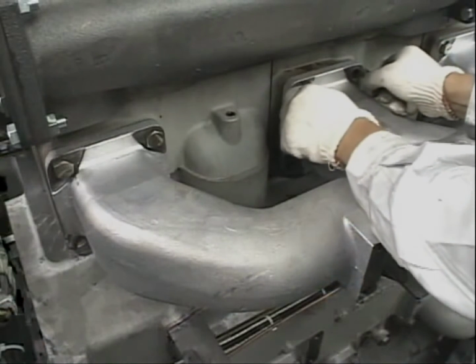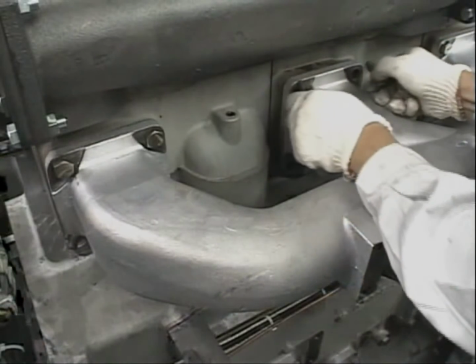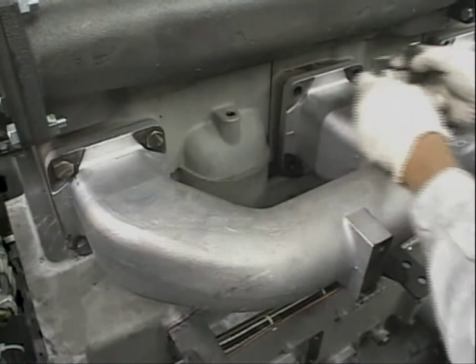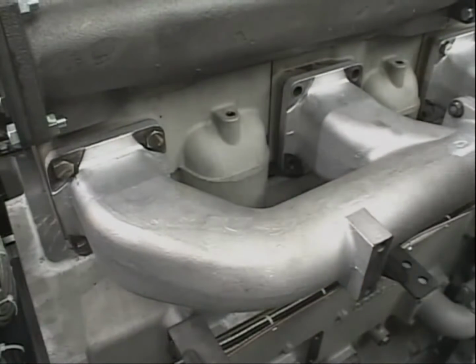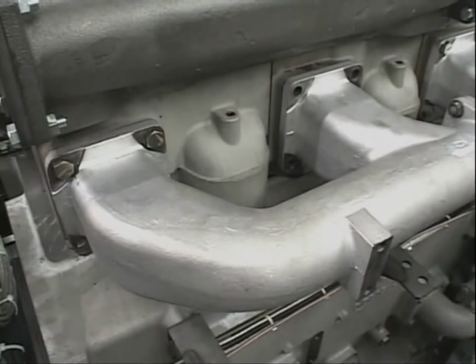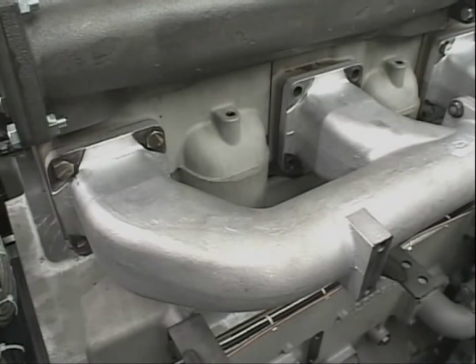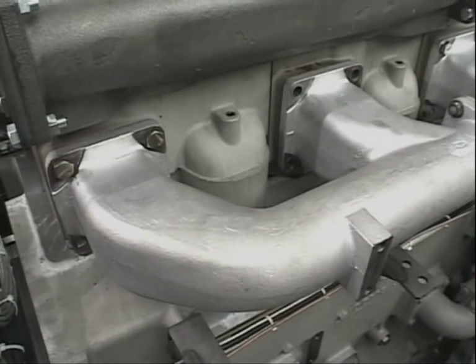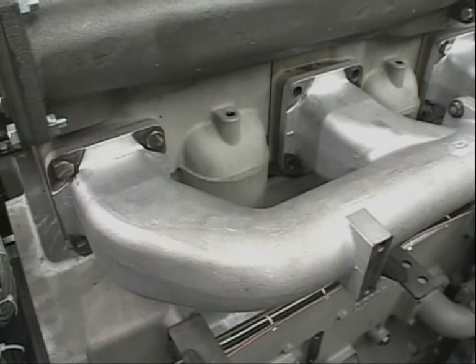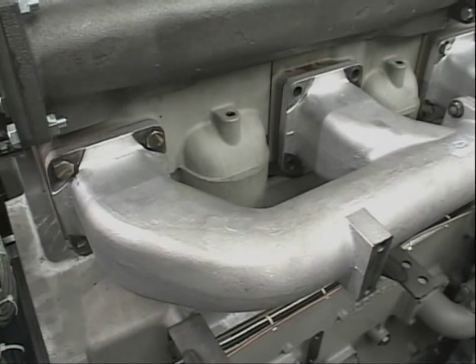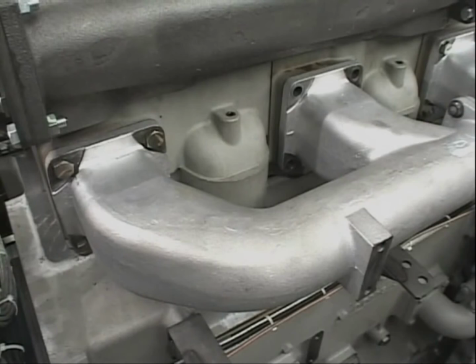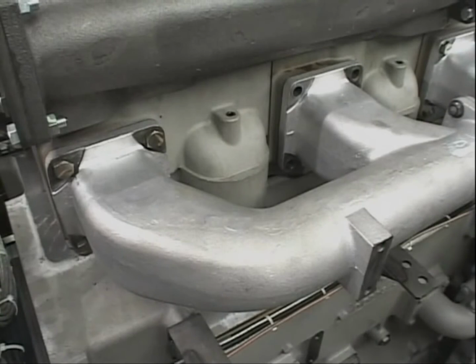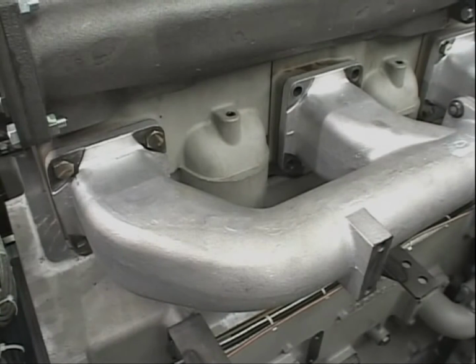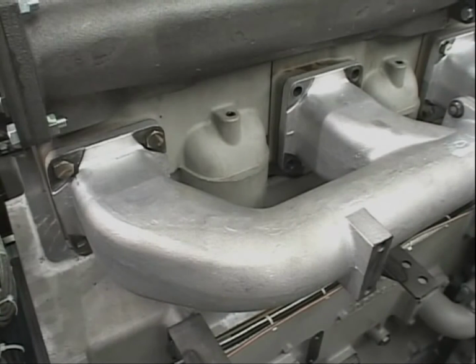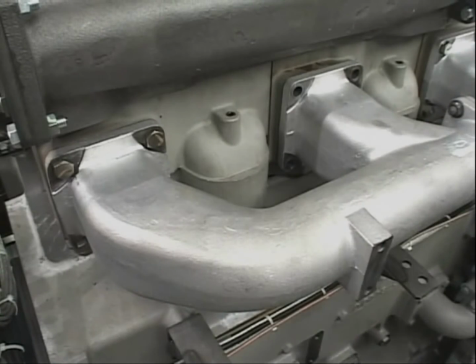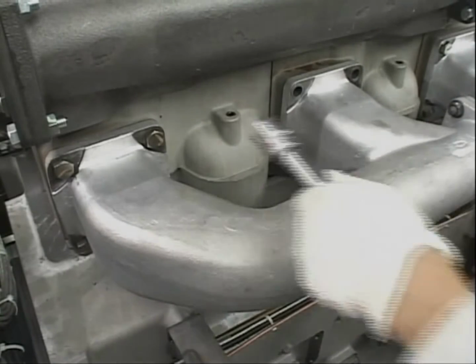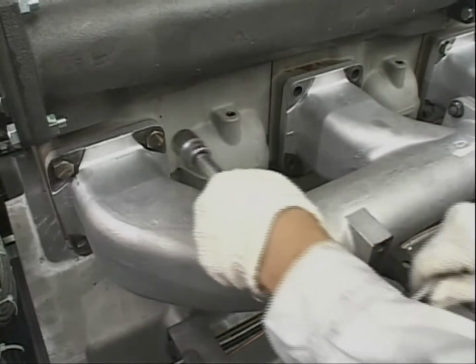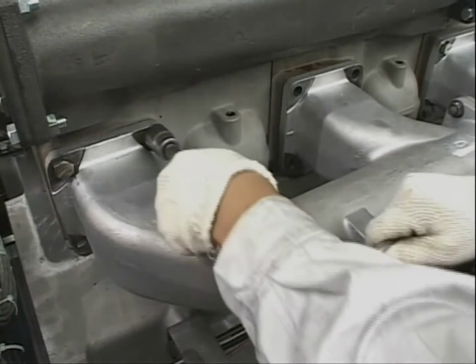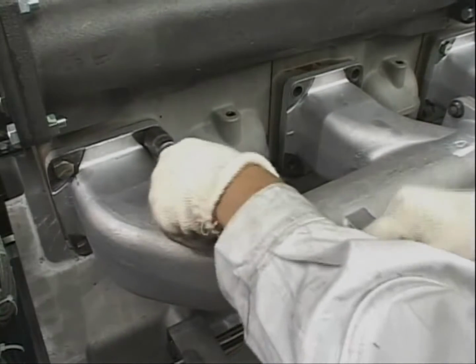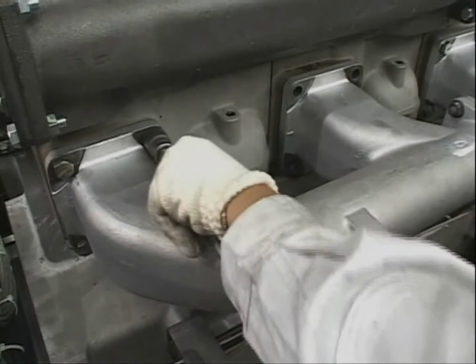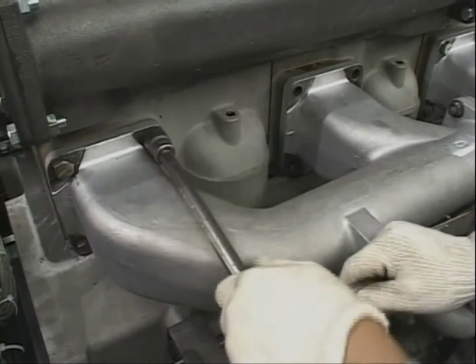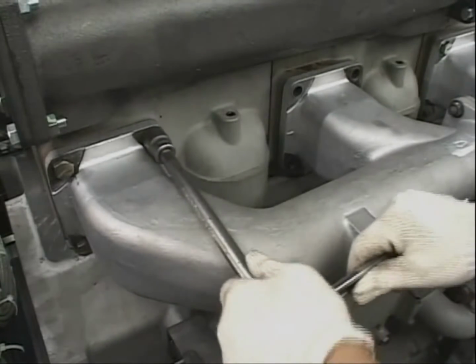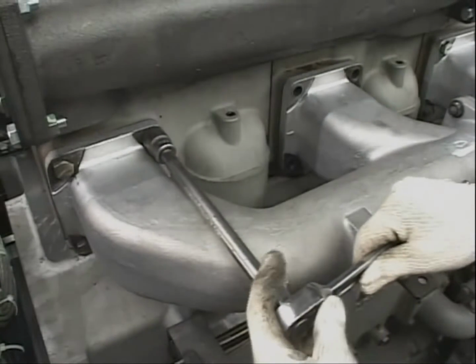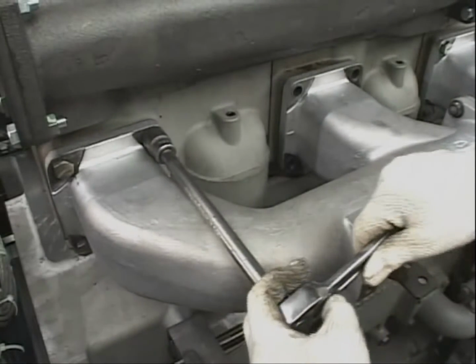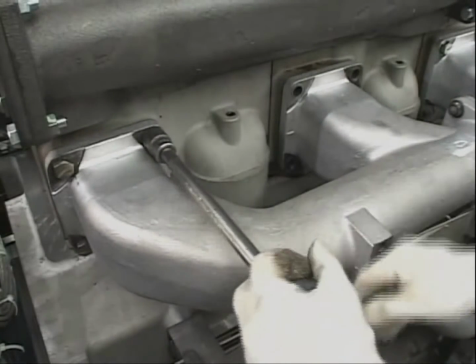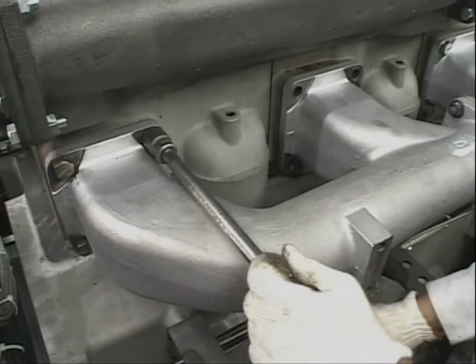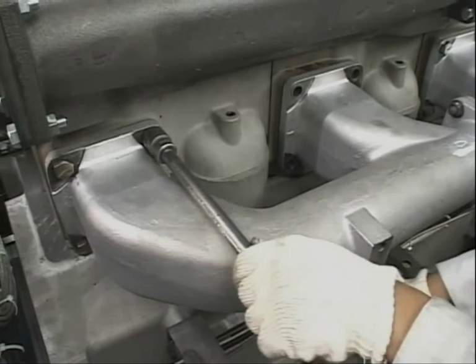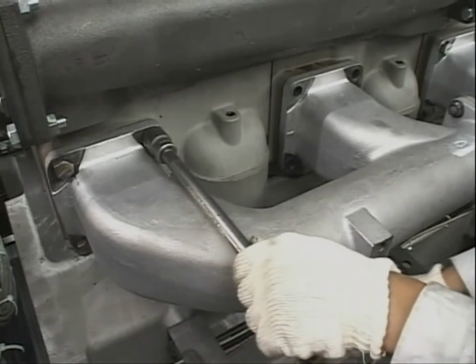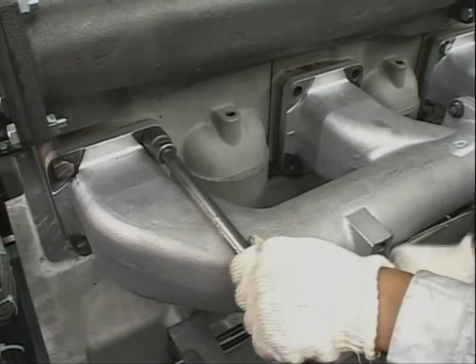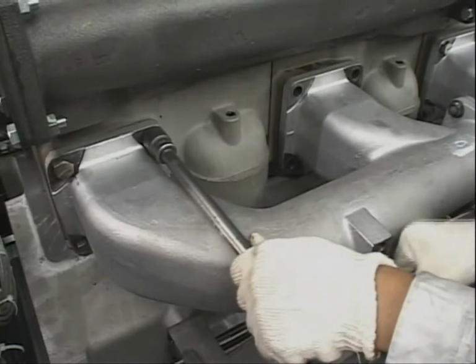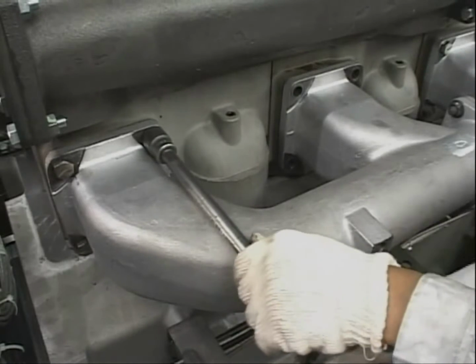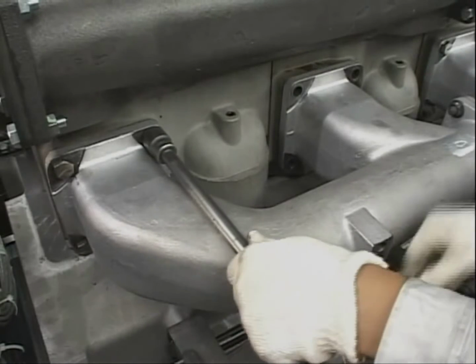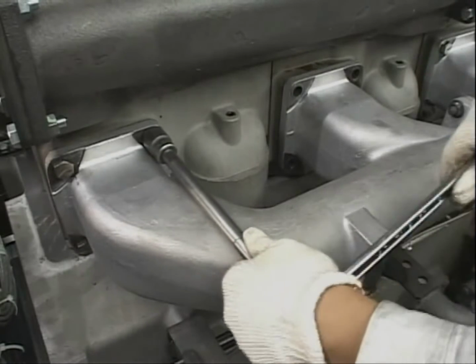Remove the bolts of the exhaust manifold. In doing so, loosening the bolts of the cylinders on both adjacent sides of the target cylinder will make the work easier in reassembling.